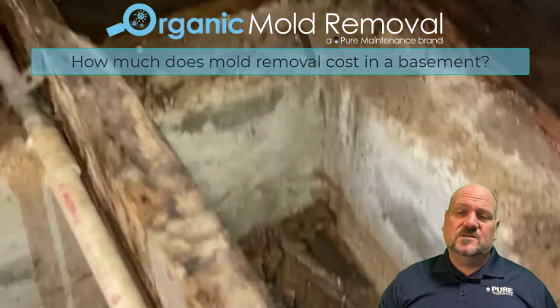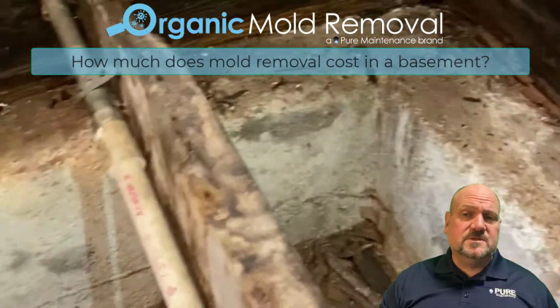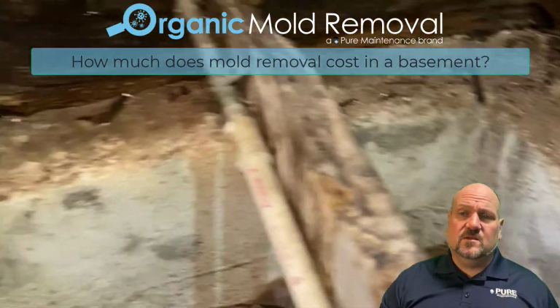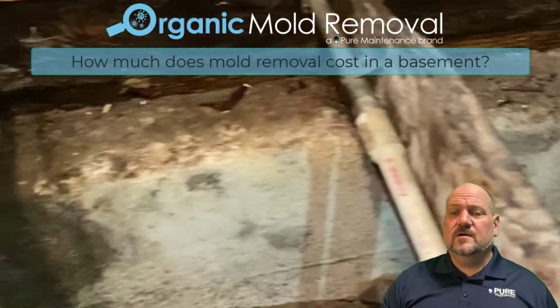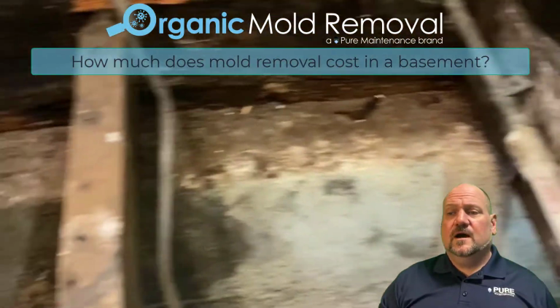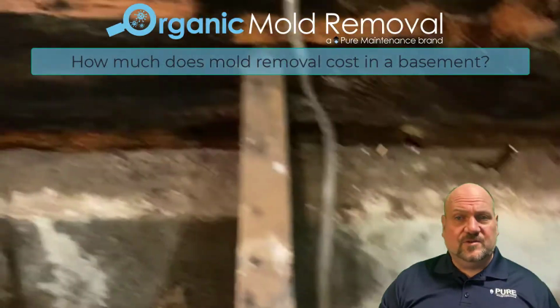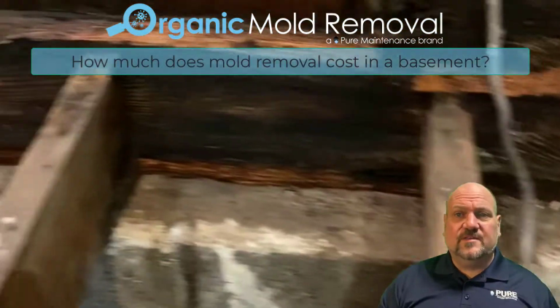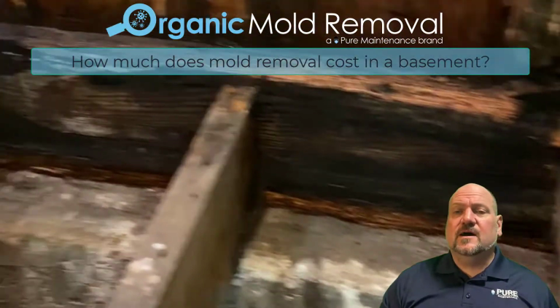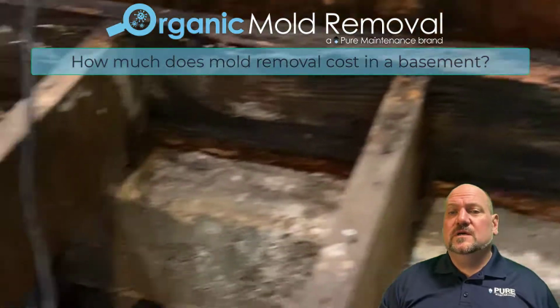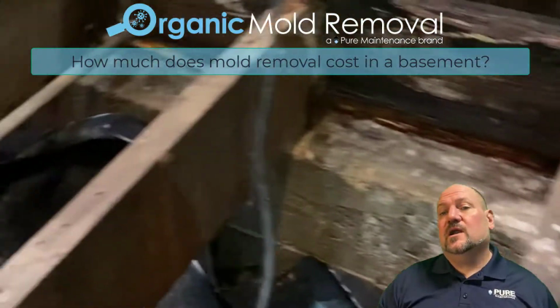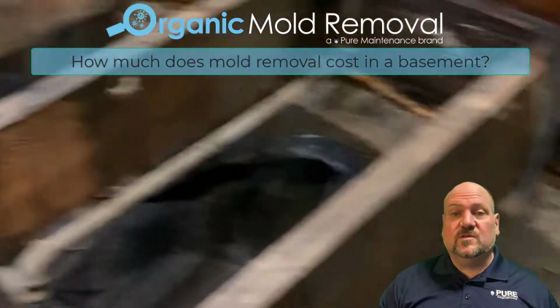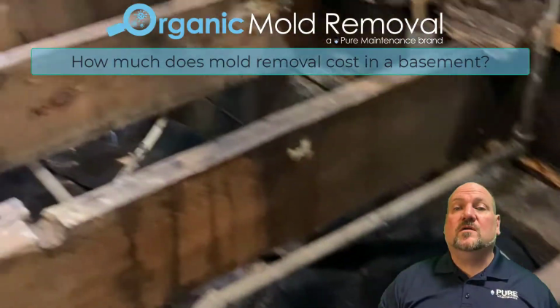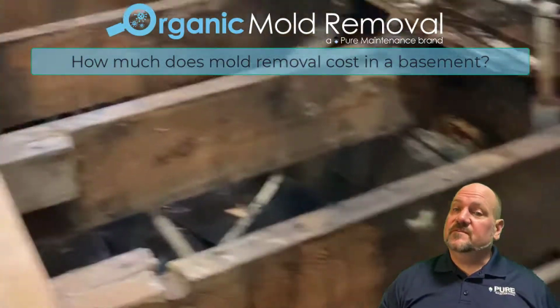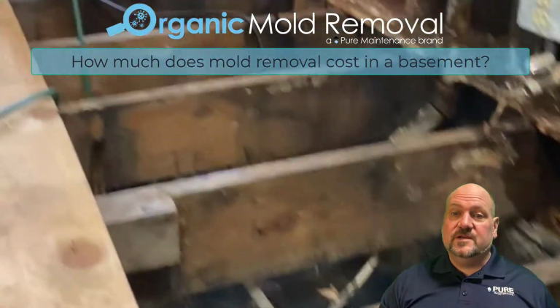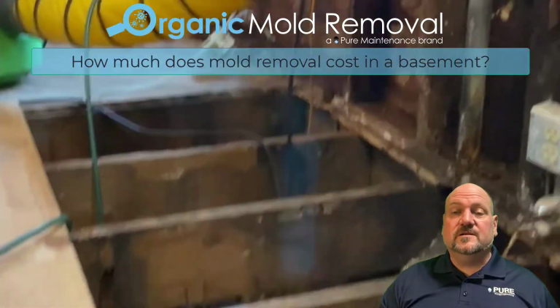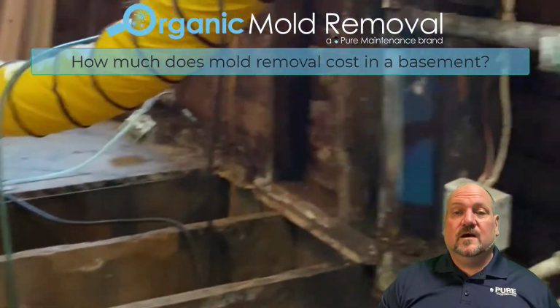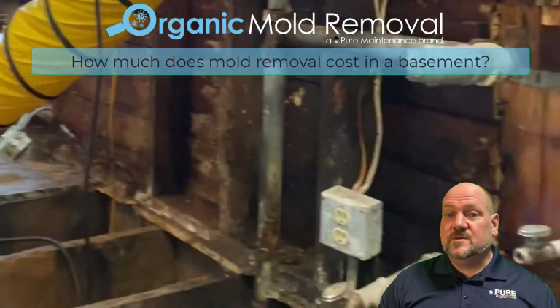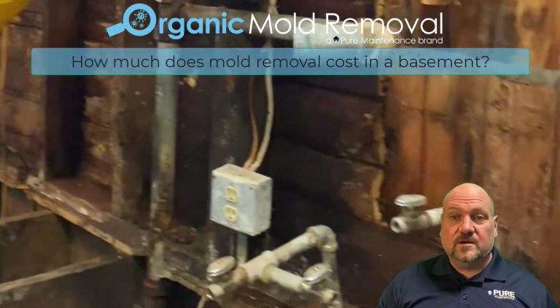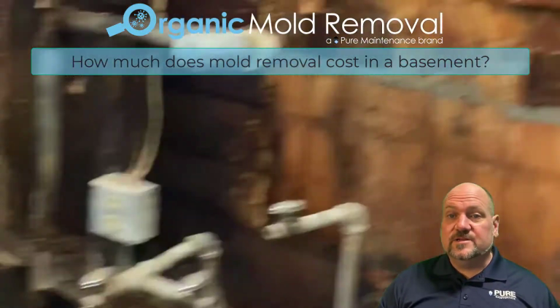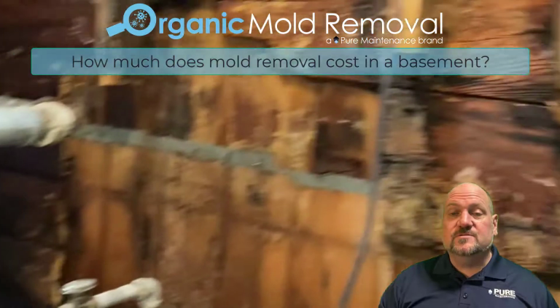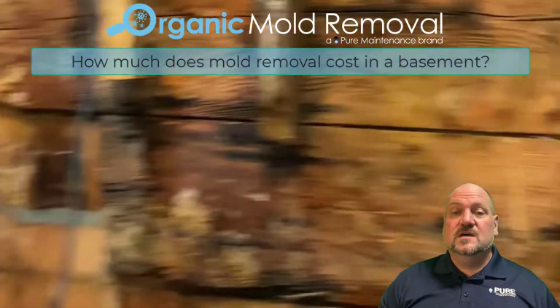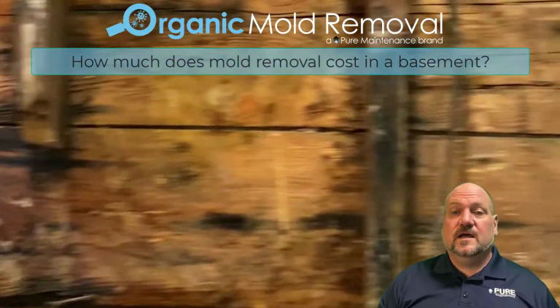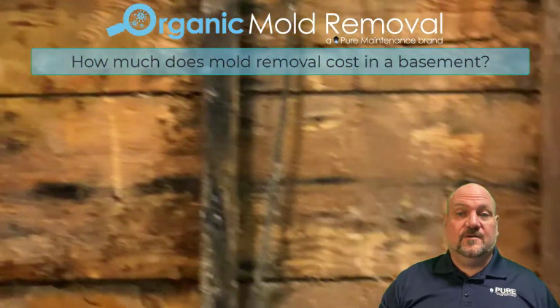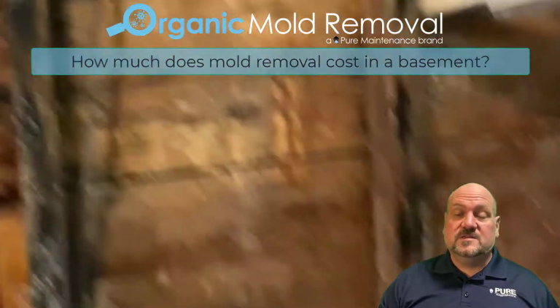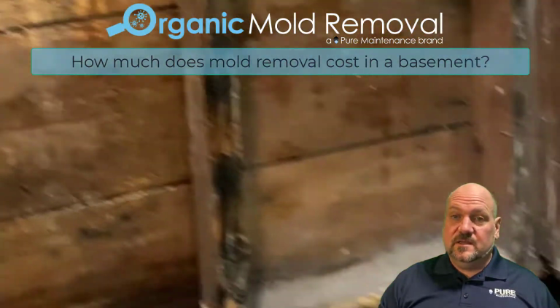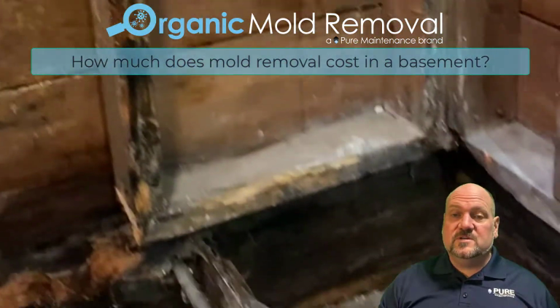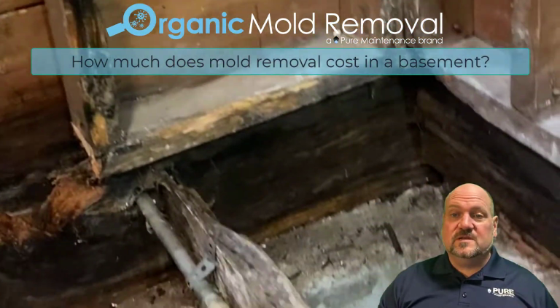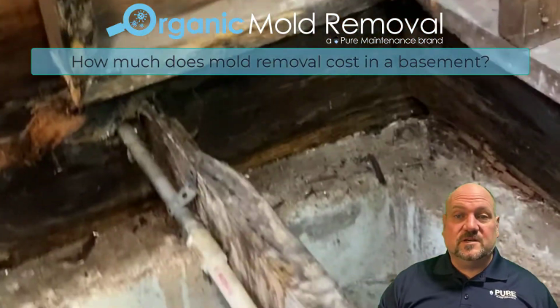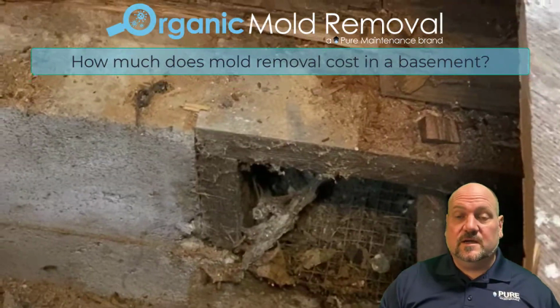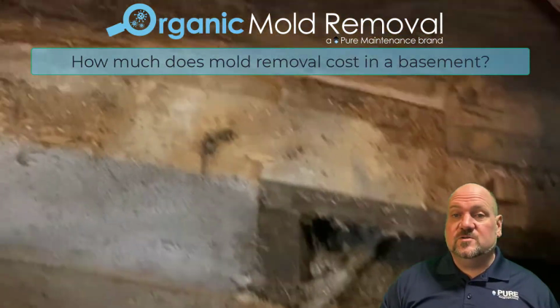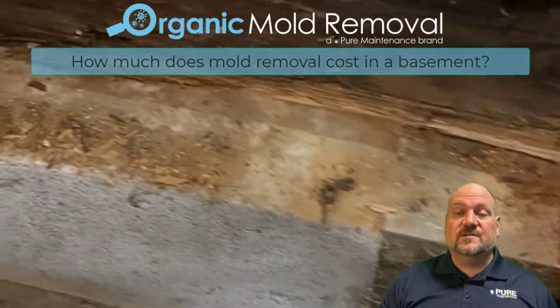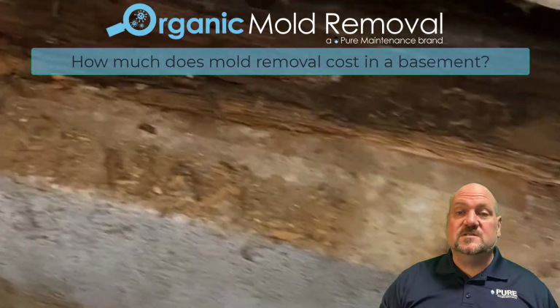The job's going to take longer. You're going to have to dry things out. You've got to divert the water from the foundation. A lot of times it's gutter and drainage issues. And after all that's done, then we do our sterilization and our two-part dry fog system.